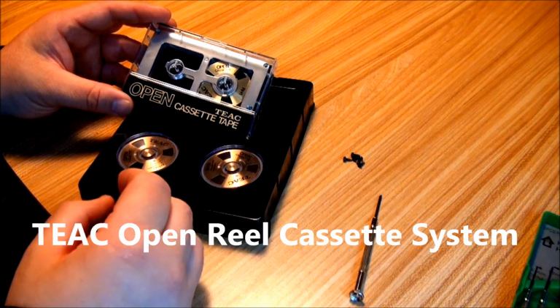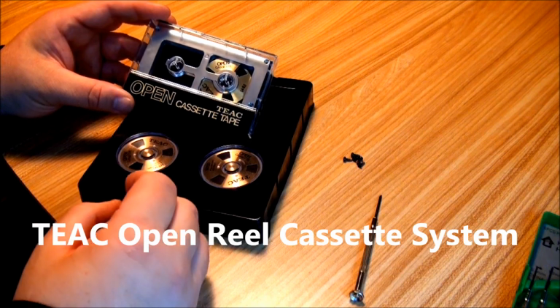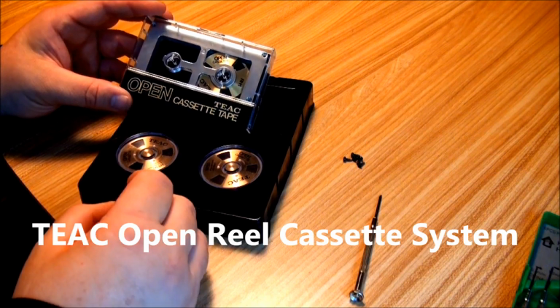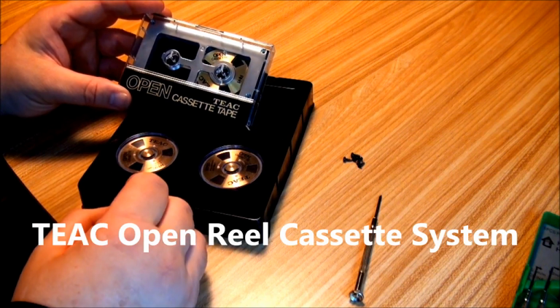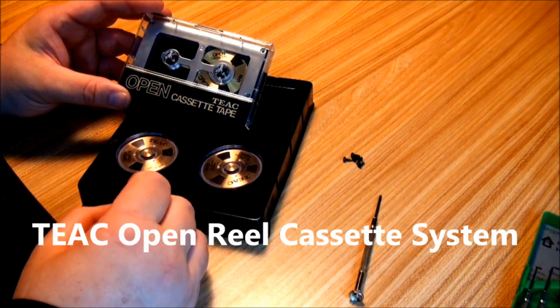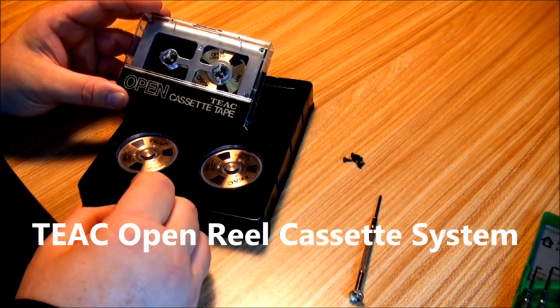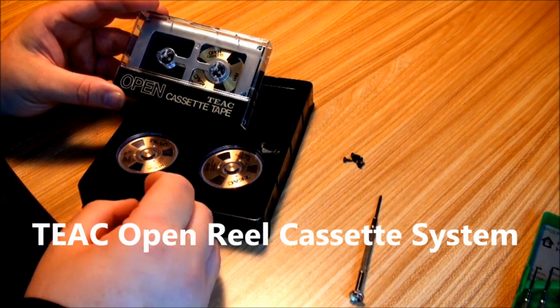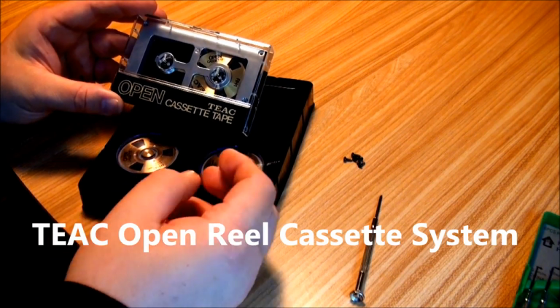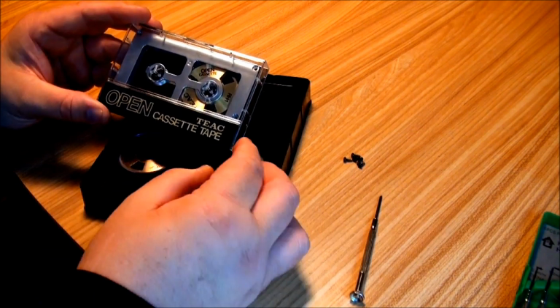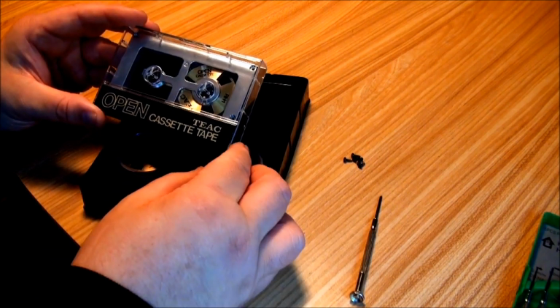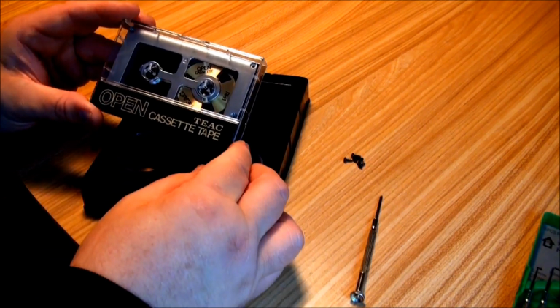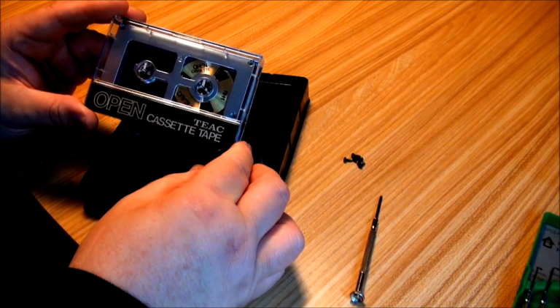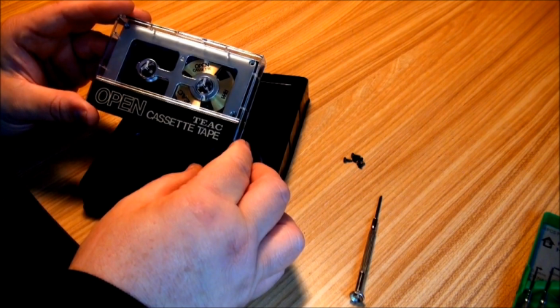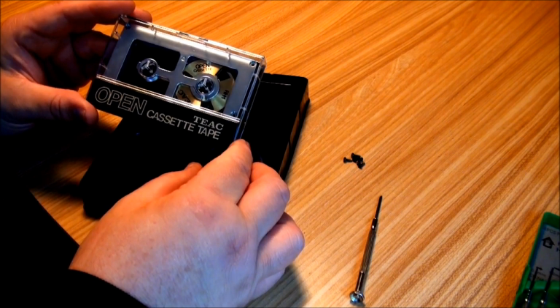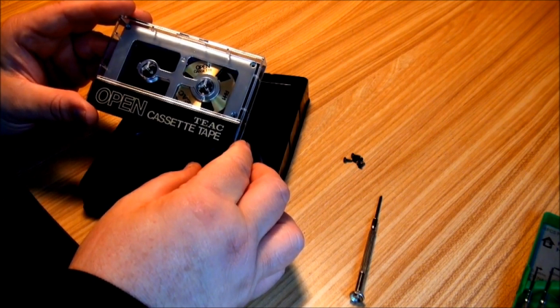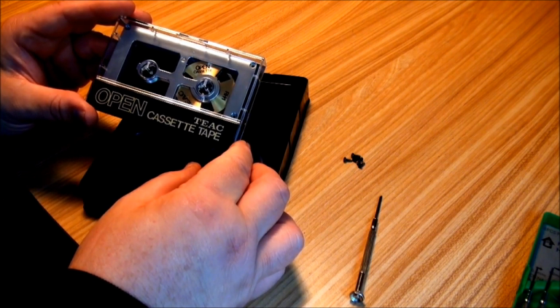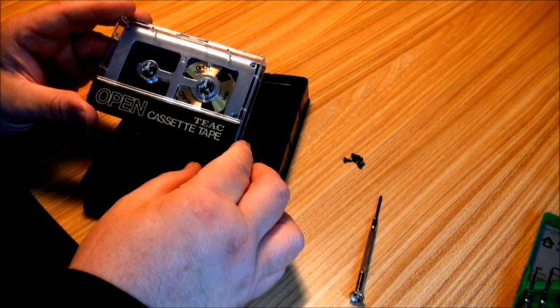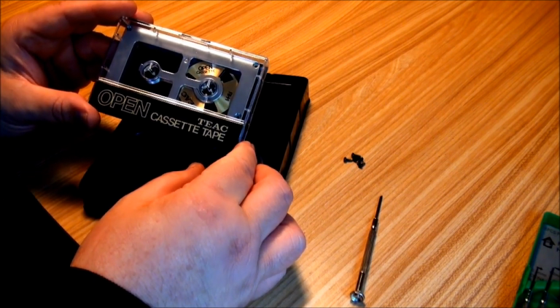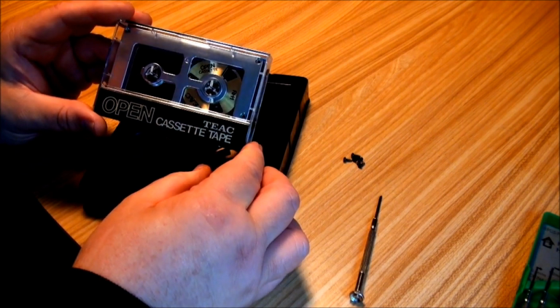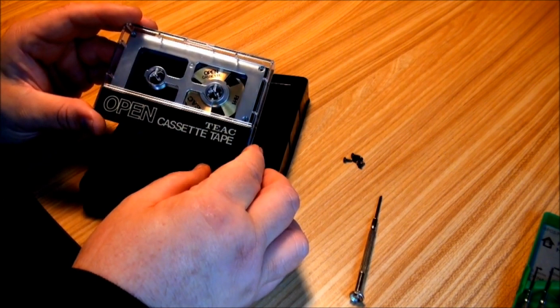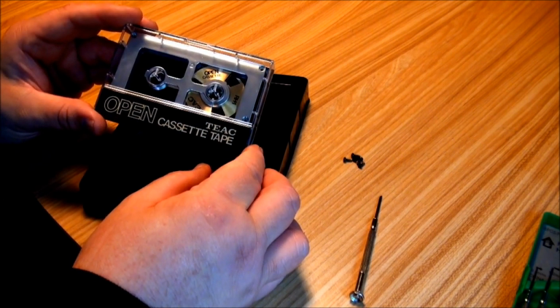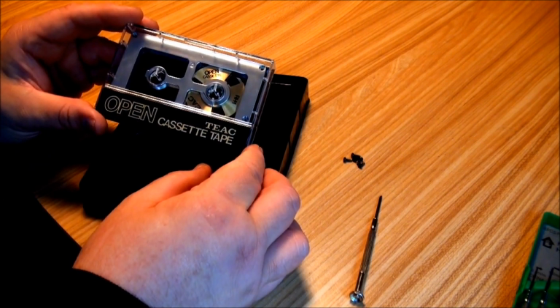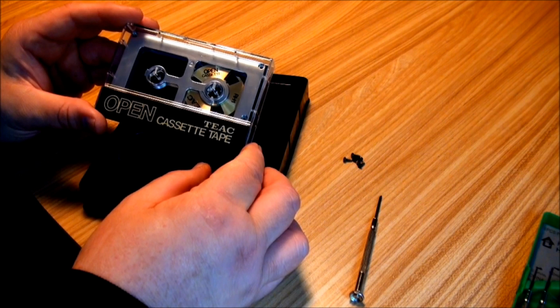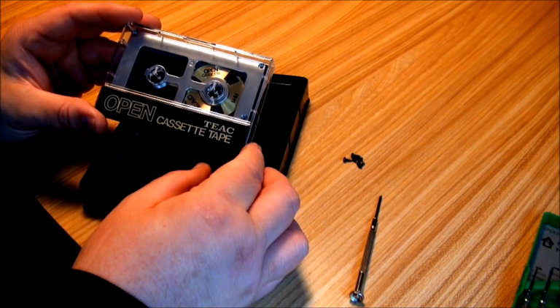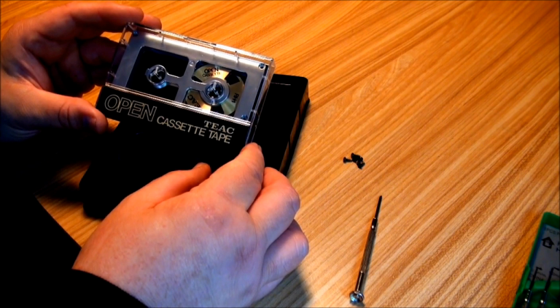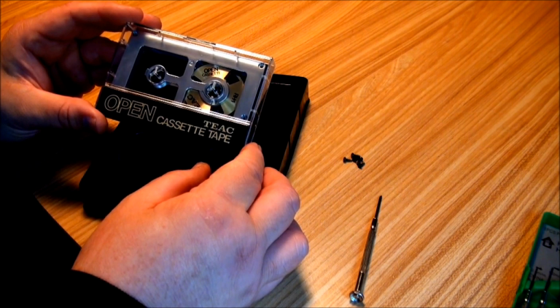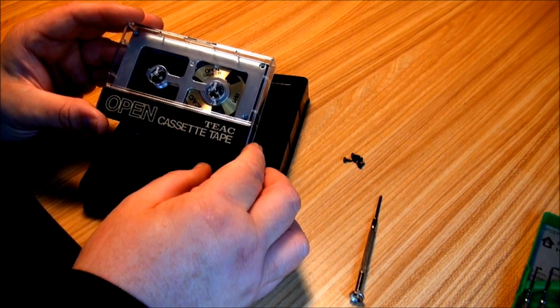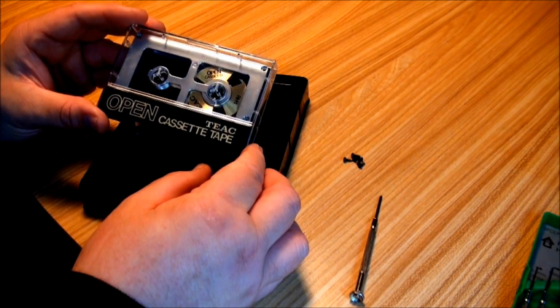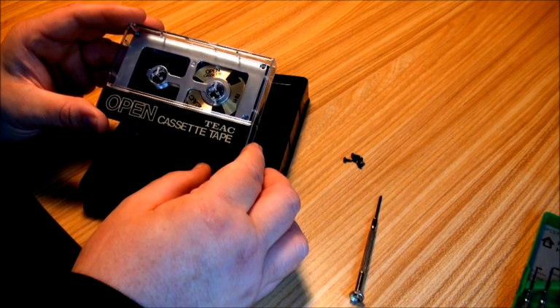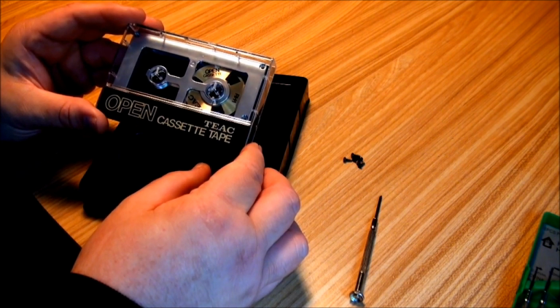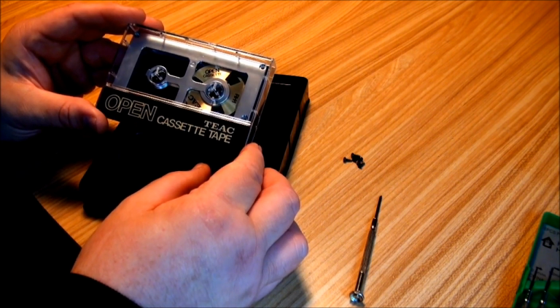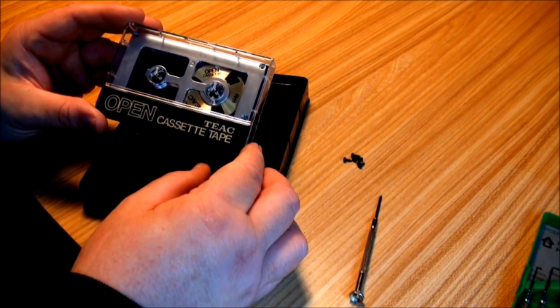I had someone message me and ask me about the icon that I use on my channel. That's a TEAC open reel cassette. They're kind of cool looking but they're kind of a pain too — not really all that functional.